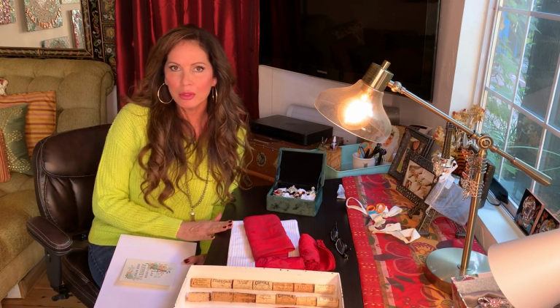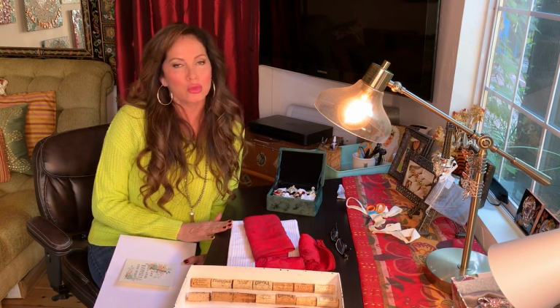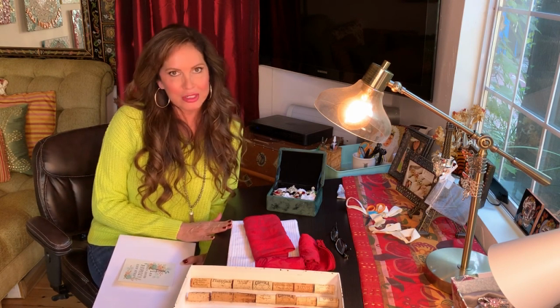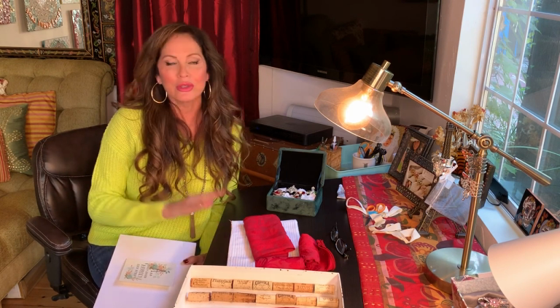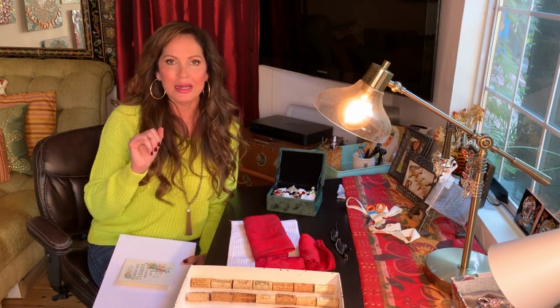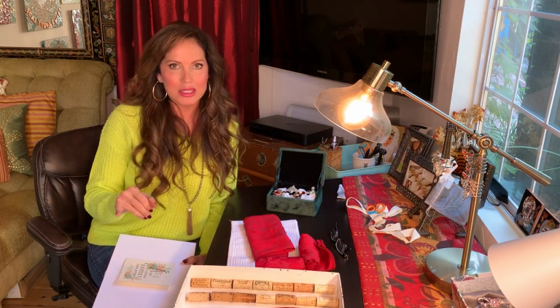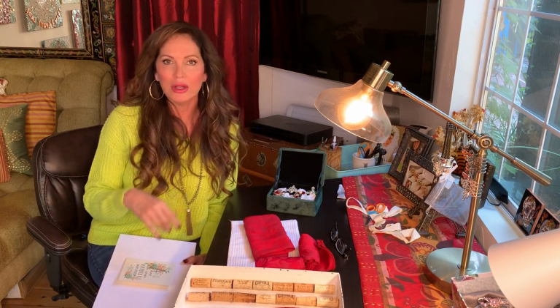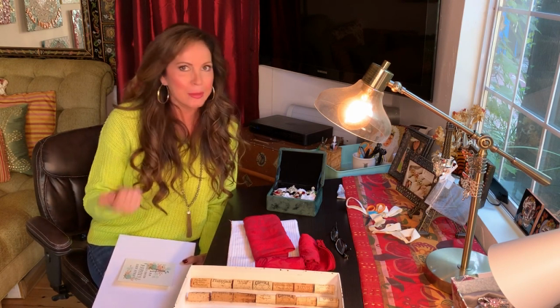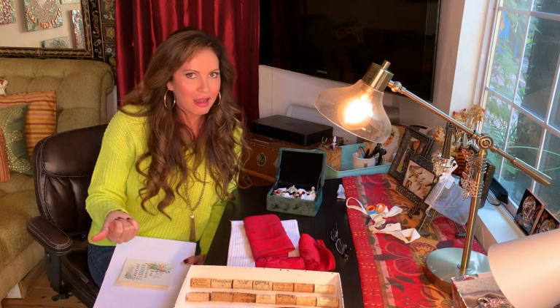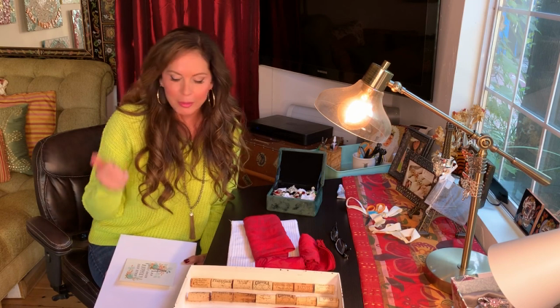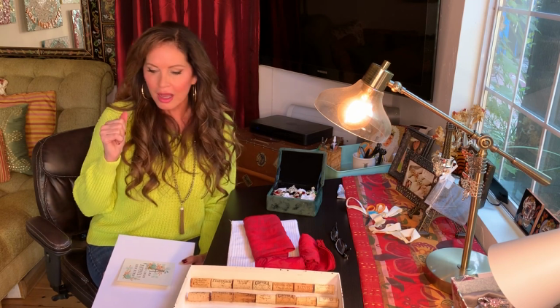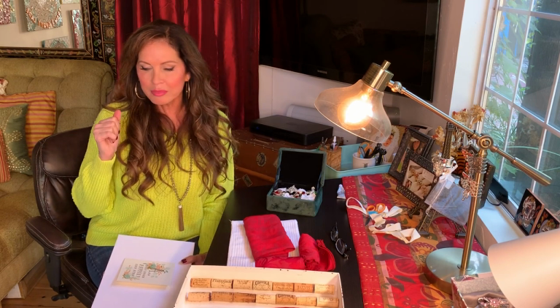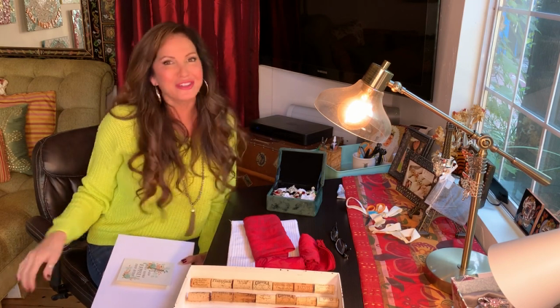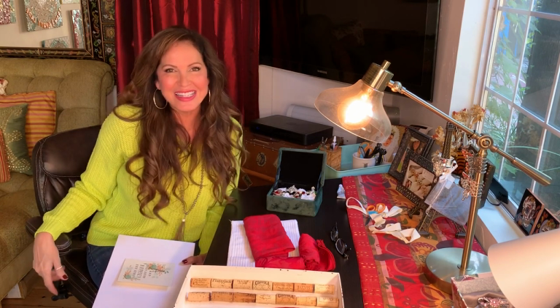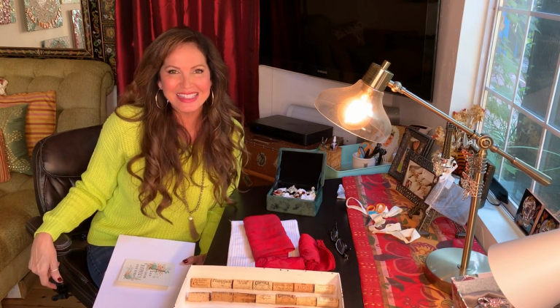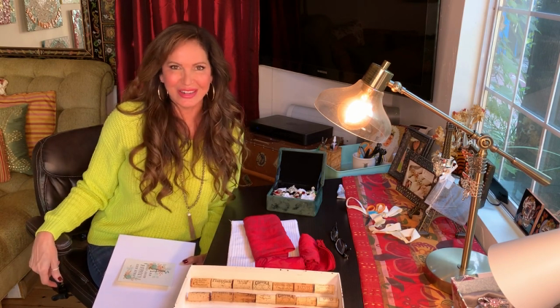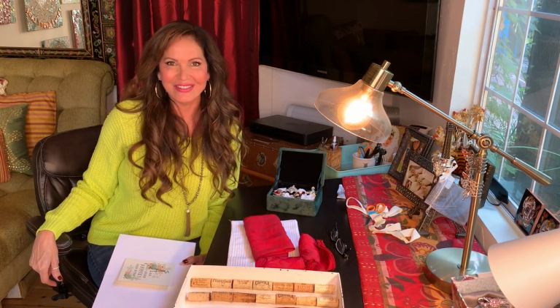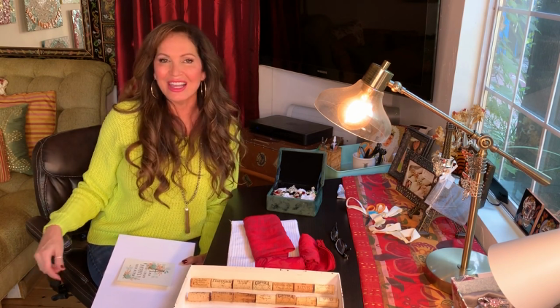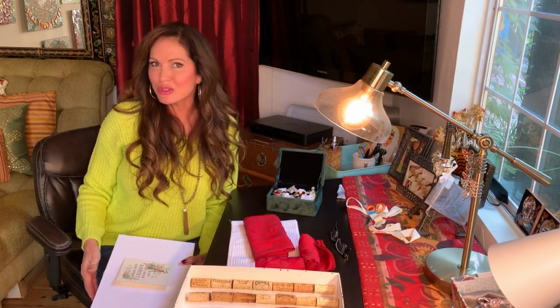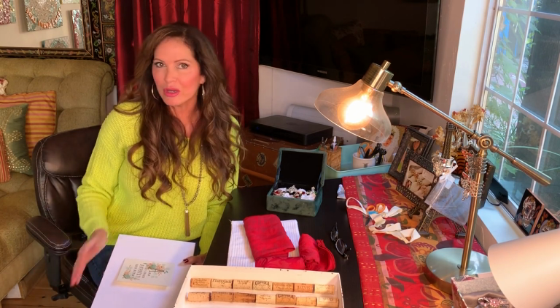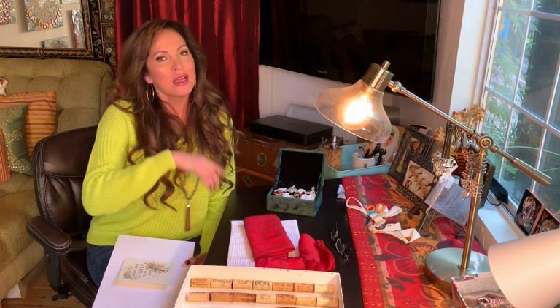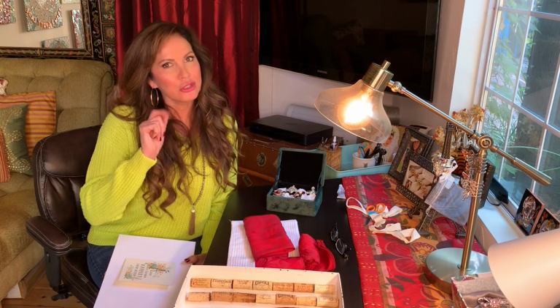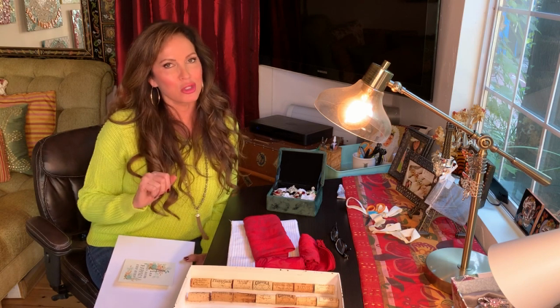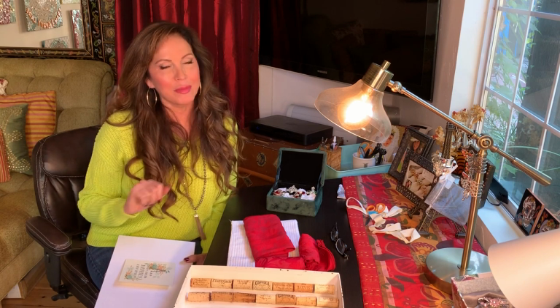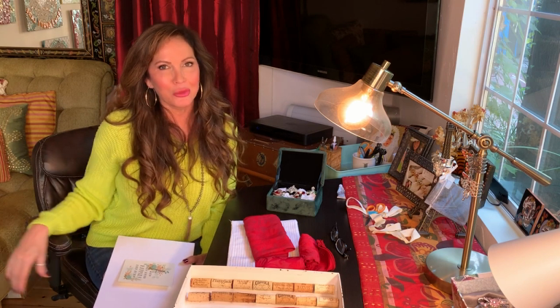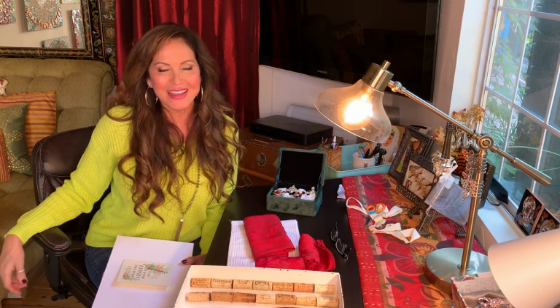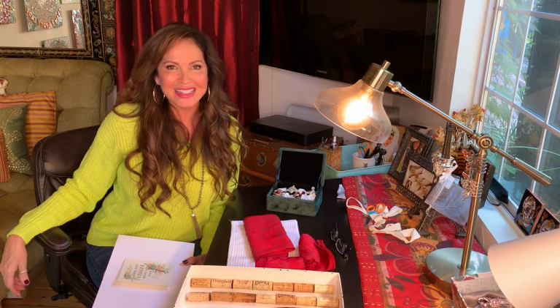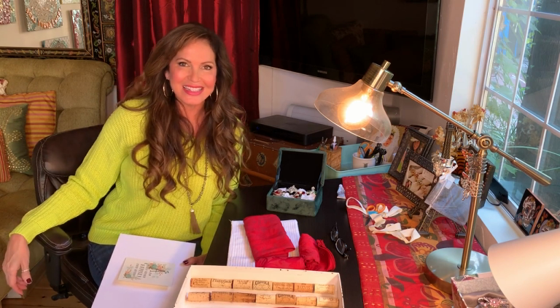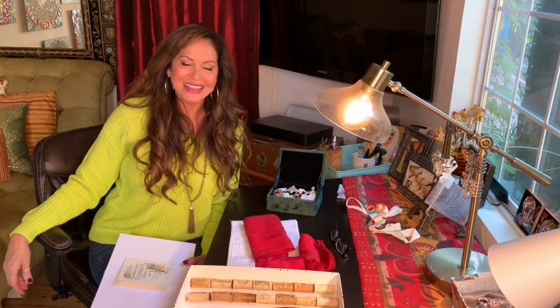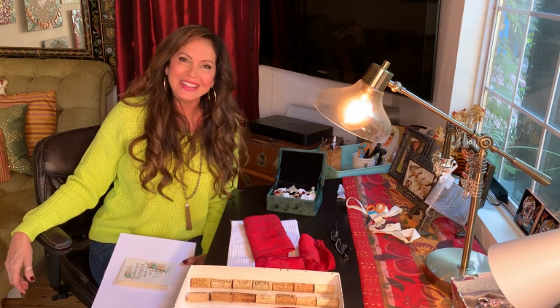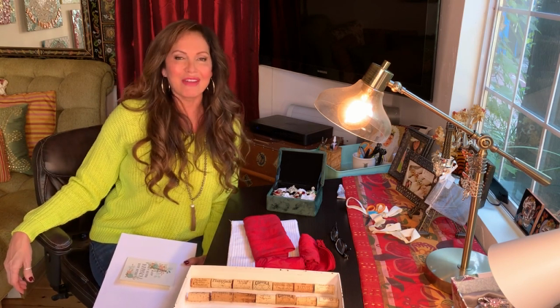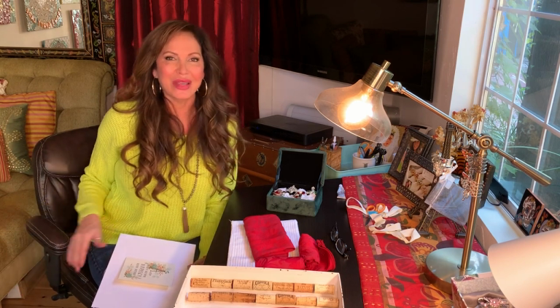That's the craft for today — it's called 'Jewelry for Your Table.' You can find out more in my book 'Jewelry for Your Table,' available at Barnes and Noble and amazon.com. Thank you for watching Lisa Guerrero TV. I hope you enjoyed this craft — make sure you subscribe and watch me on Inside Edition. Thank you and have a great week!